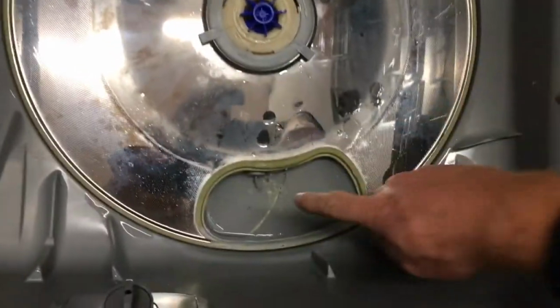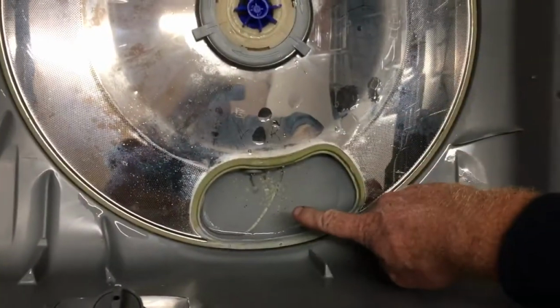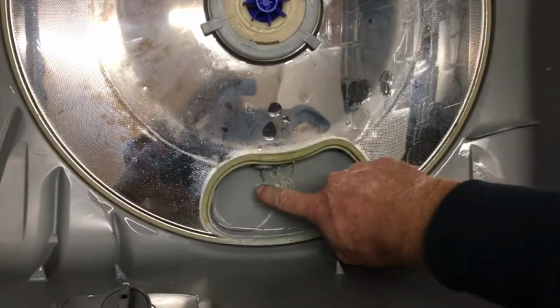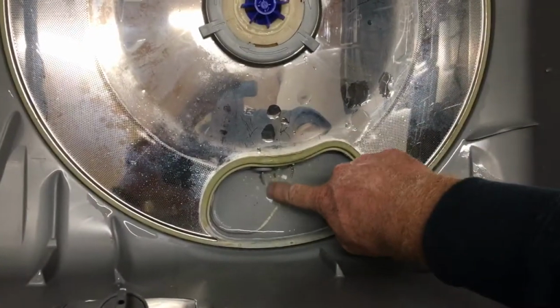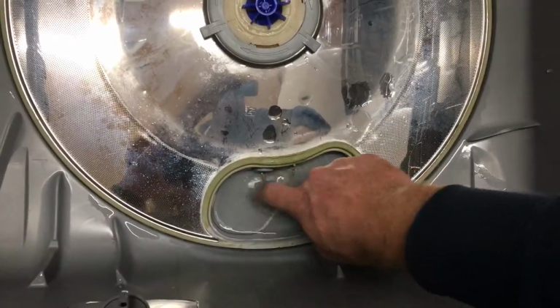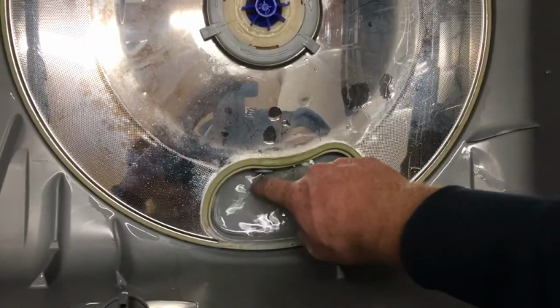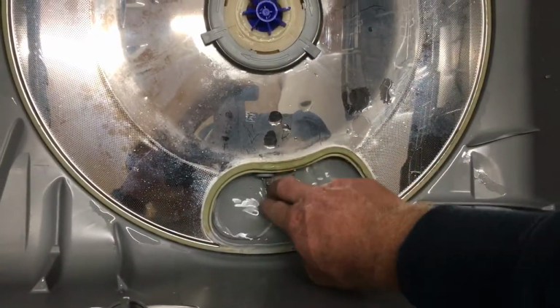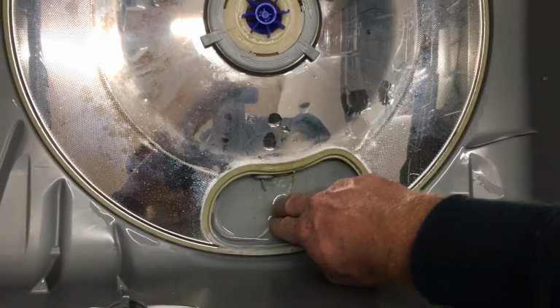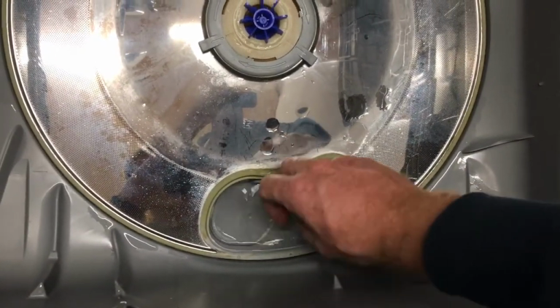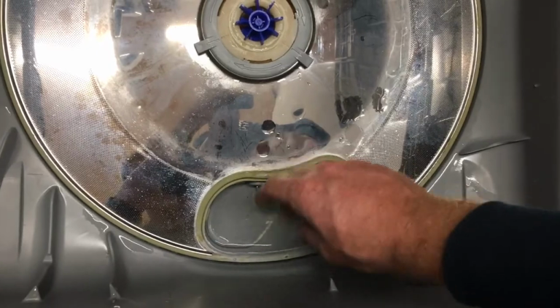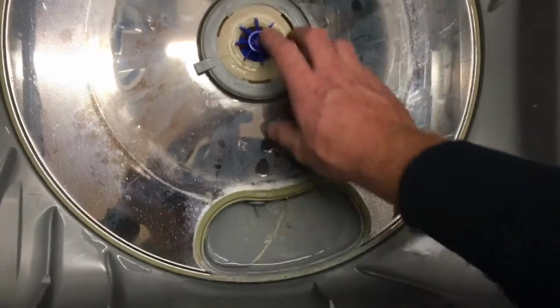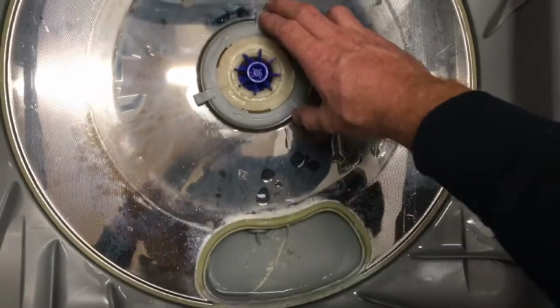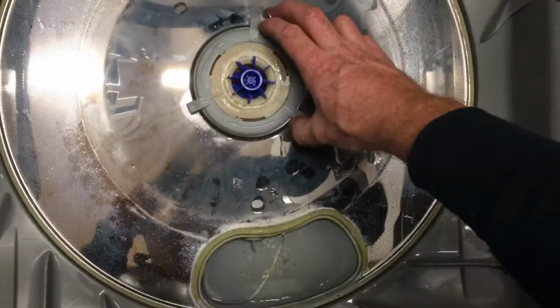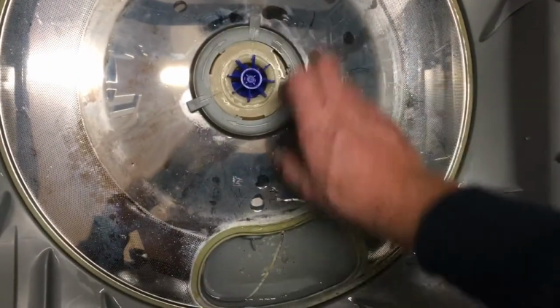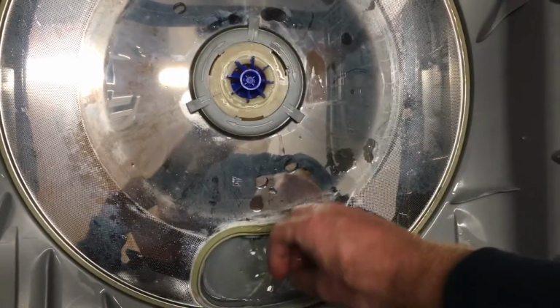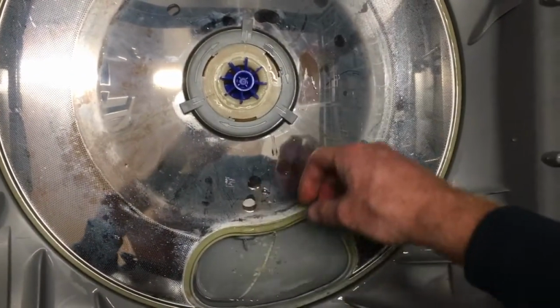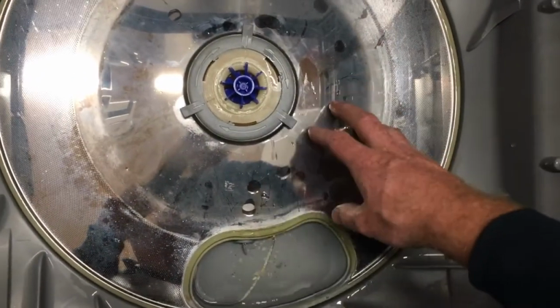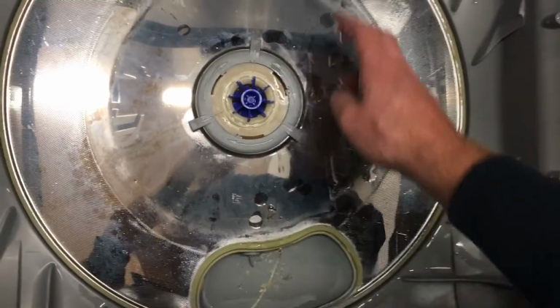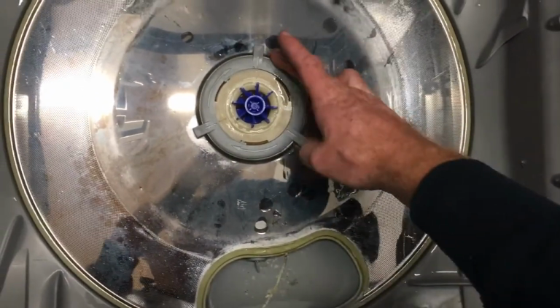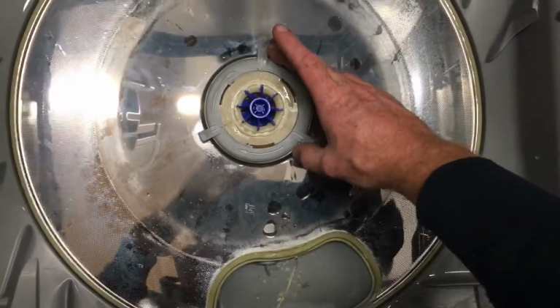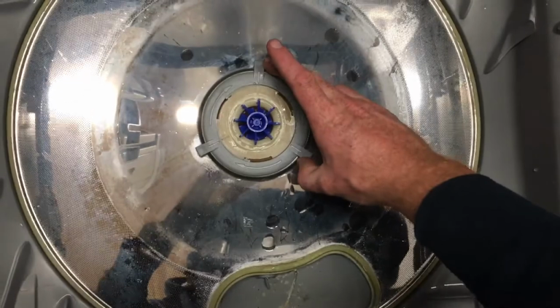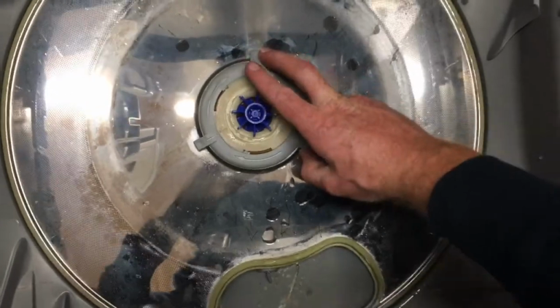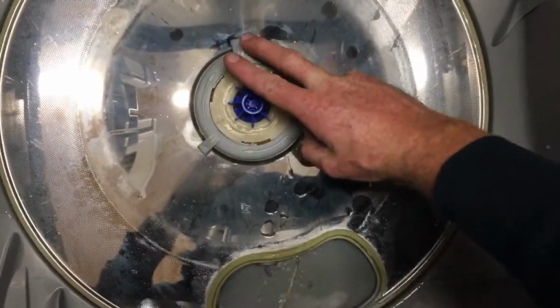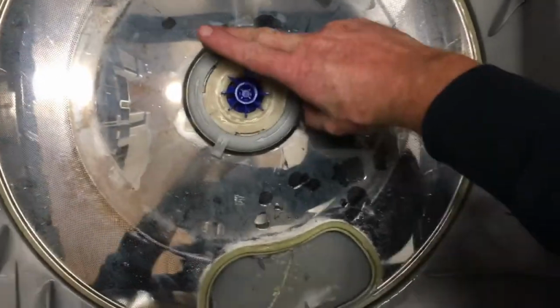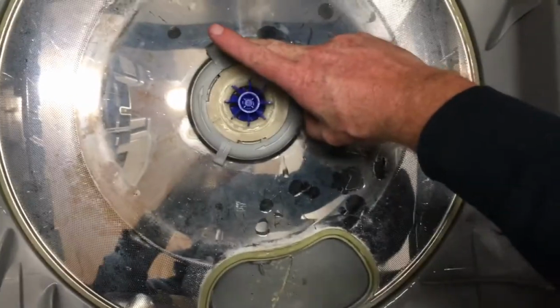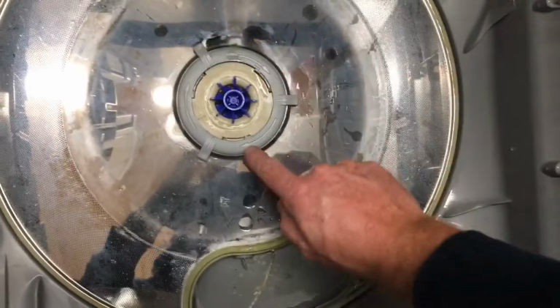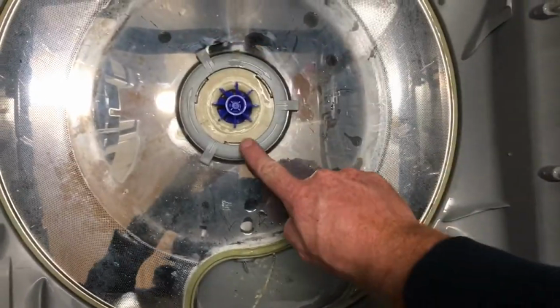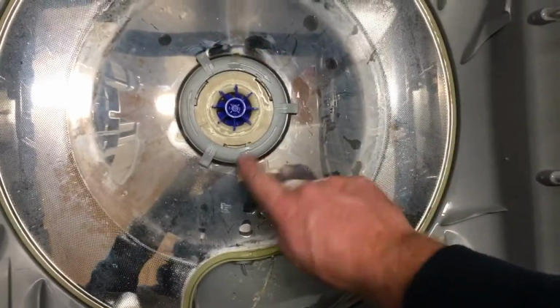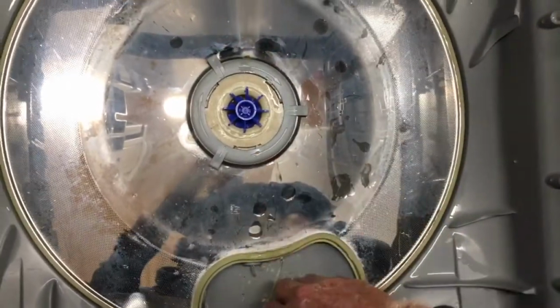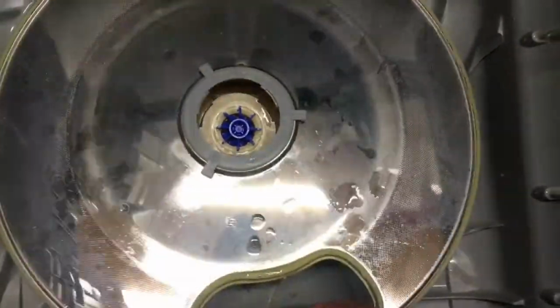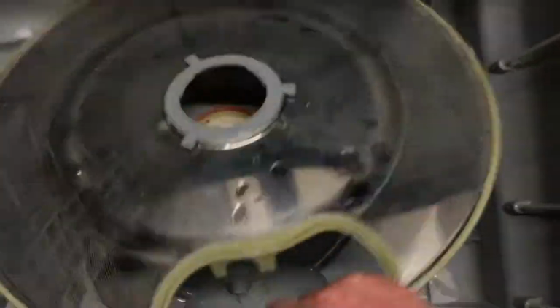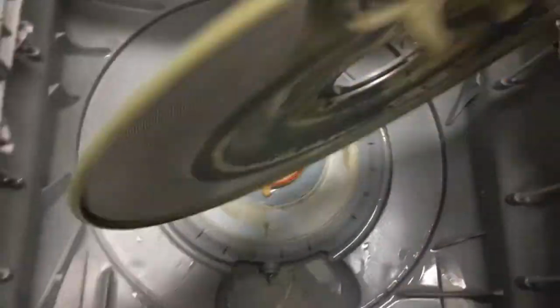If you've got any broken glass or anything in here, this is often where you'll find some of it stopped. Be very careful with your fingers because you could end up cutting yourself if you just stick your fingers in there. This ring turns counterclockwise — it's like a bayonet clip — and this lifts off.